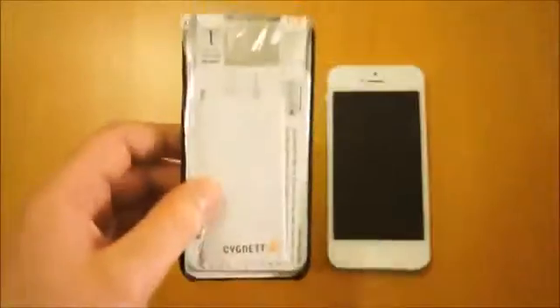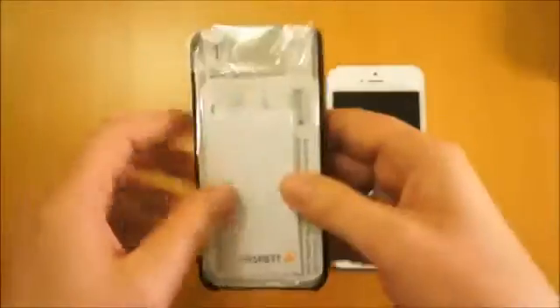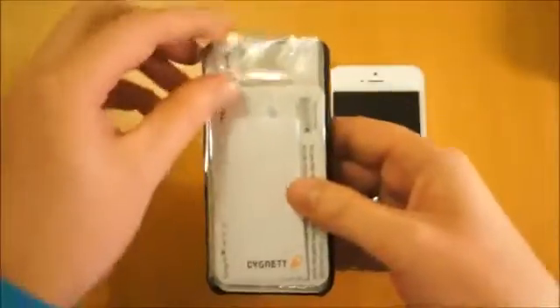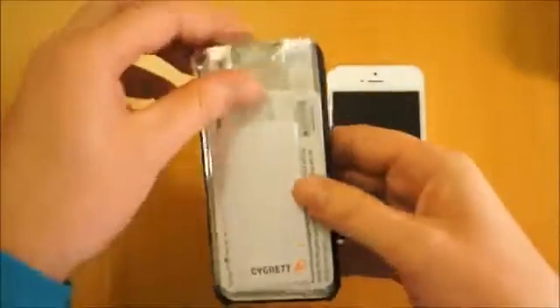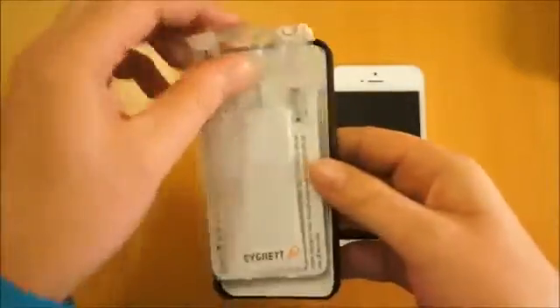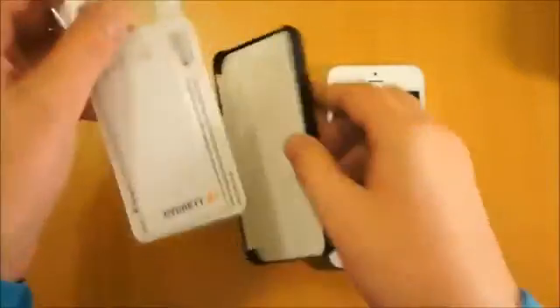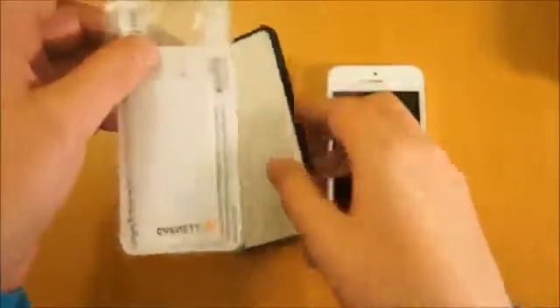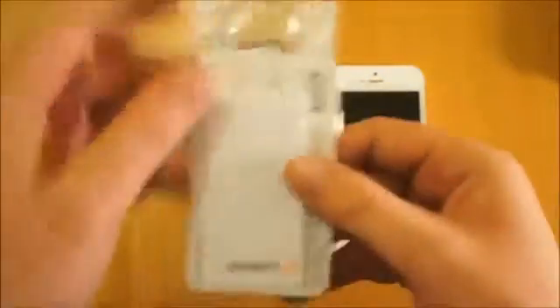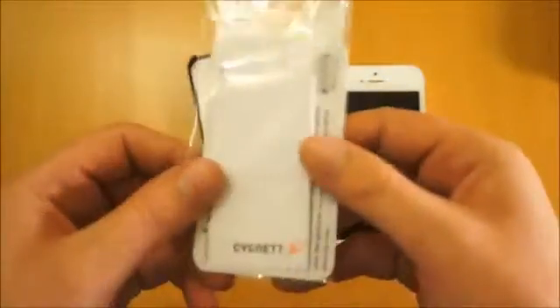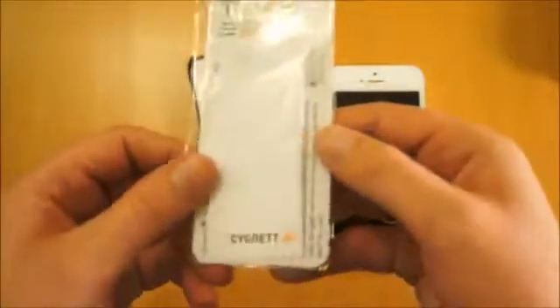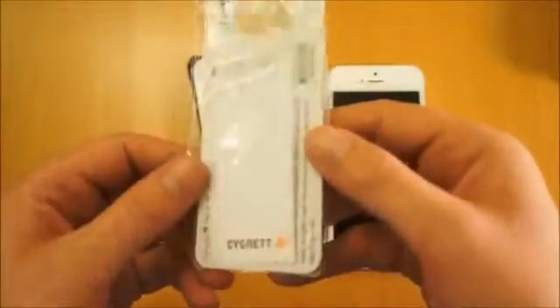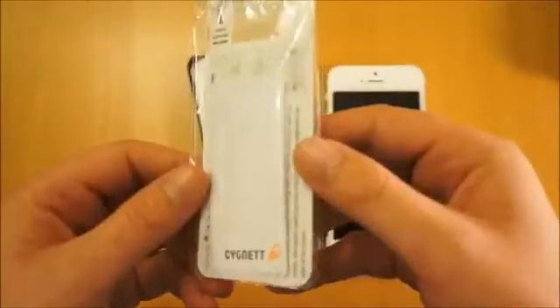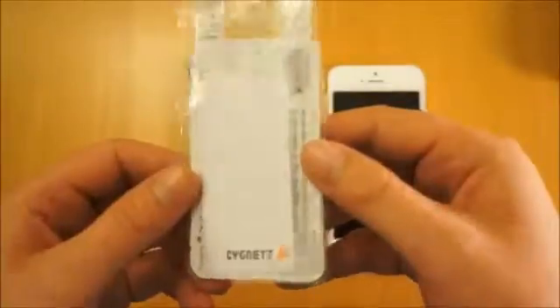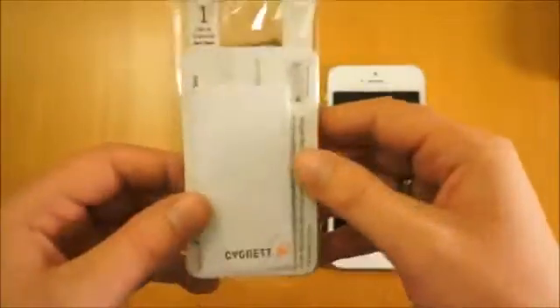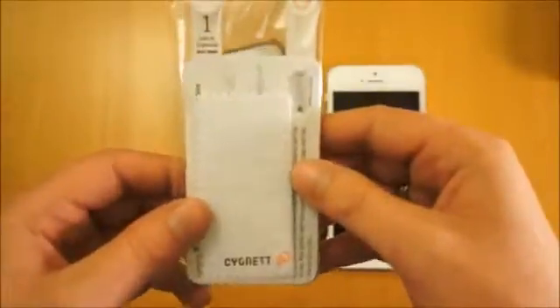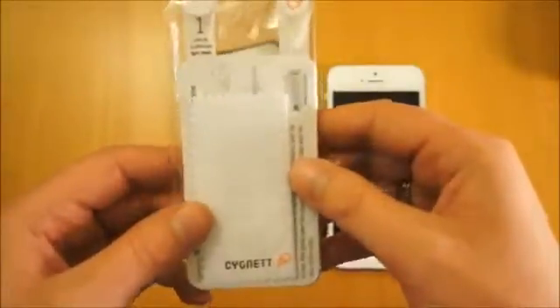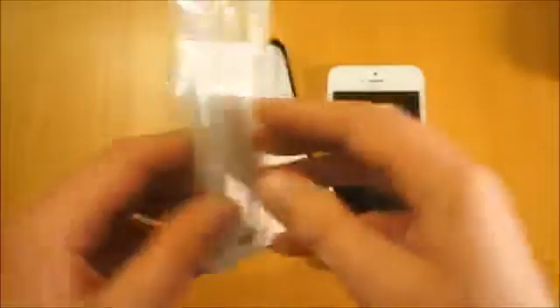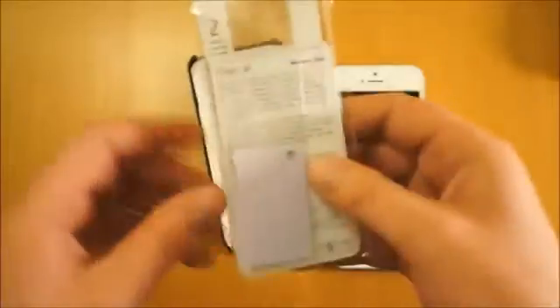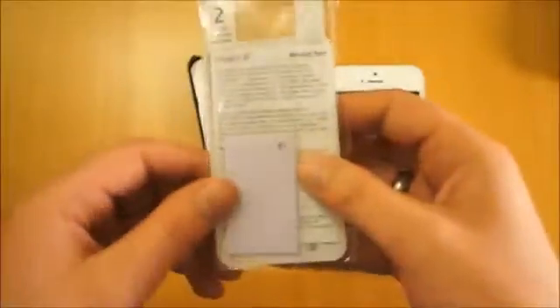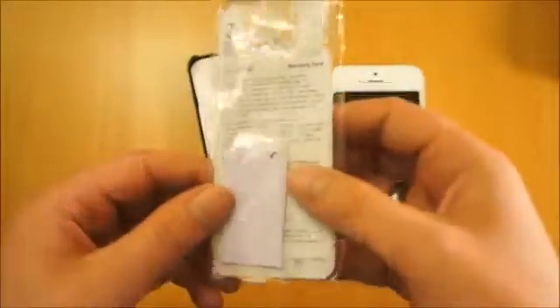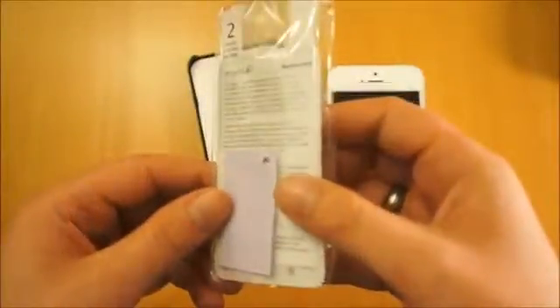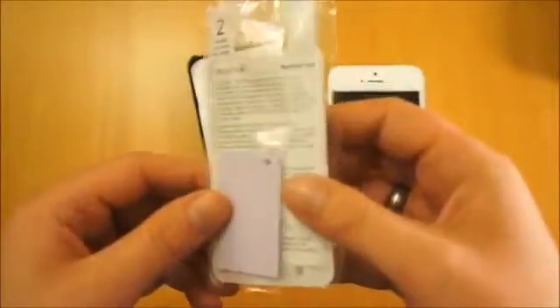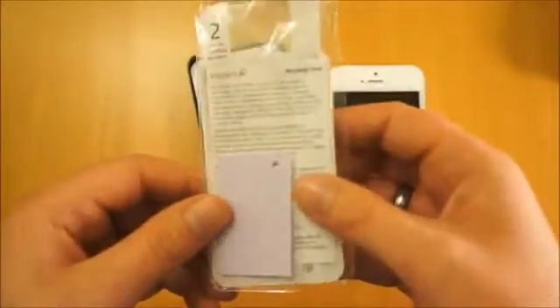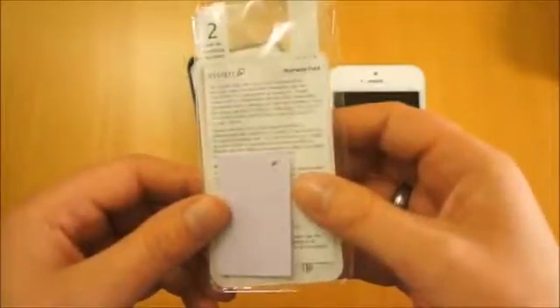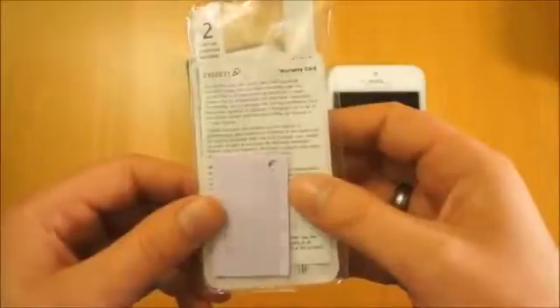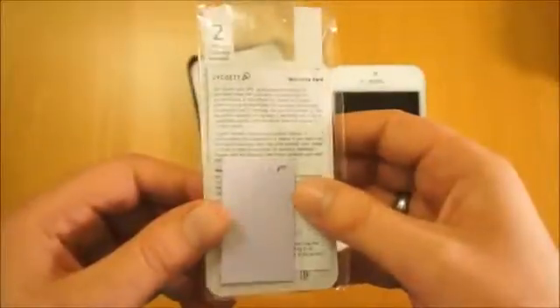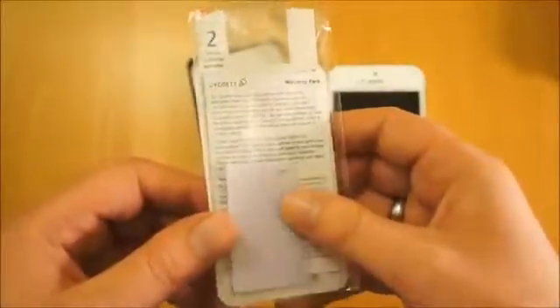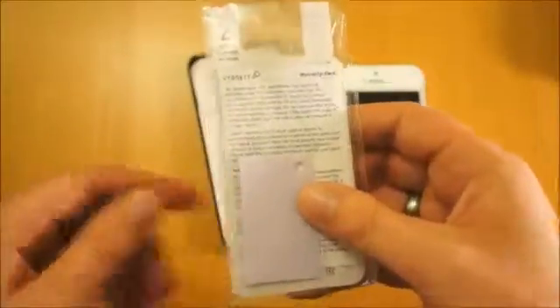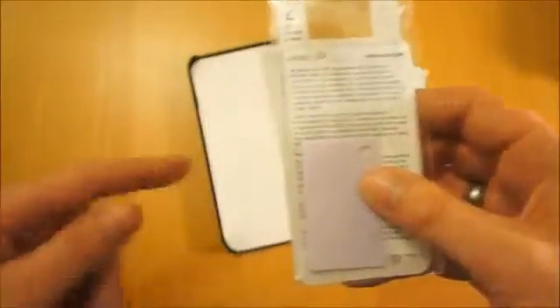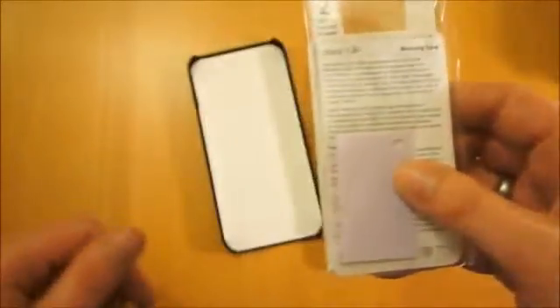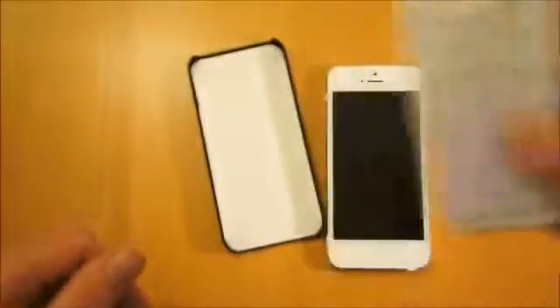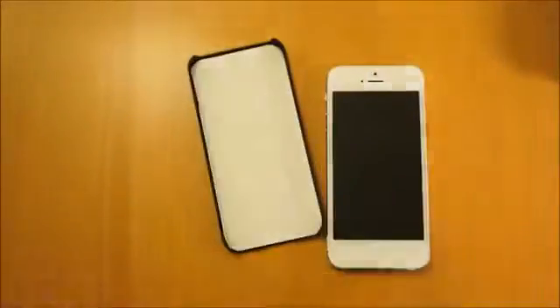What you do get with this case, which is an added bonus, is a cleaning cloth — a microfiber one — and also a screen protector. So you can protect the screen on your phone as well as protect from impact and so on with the case itself.